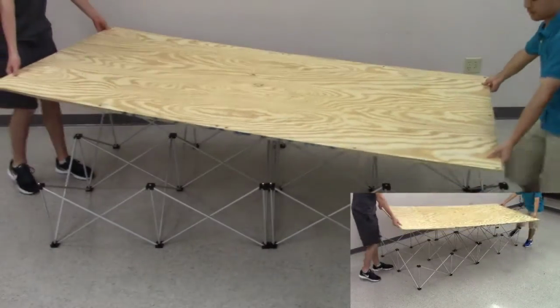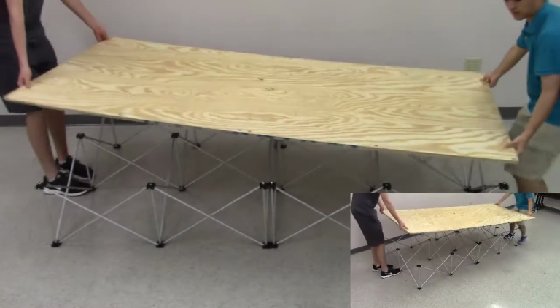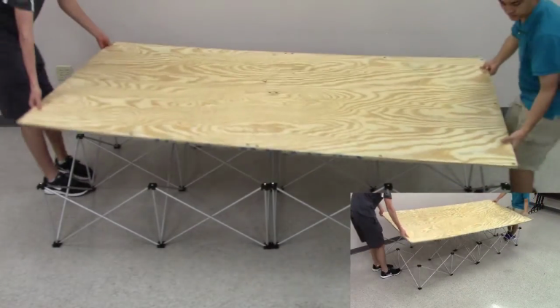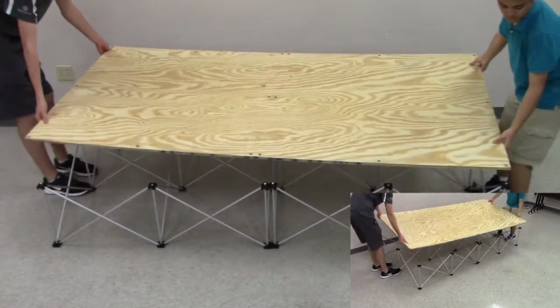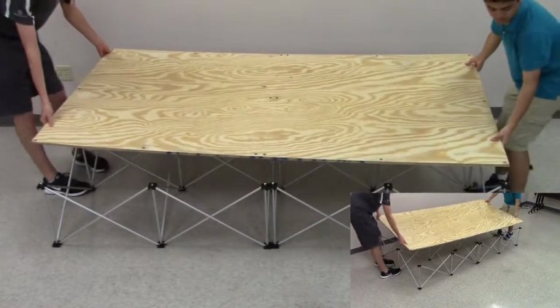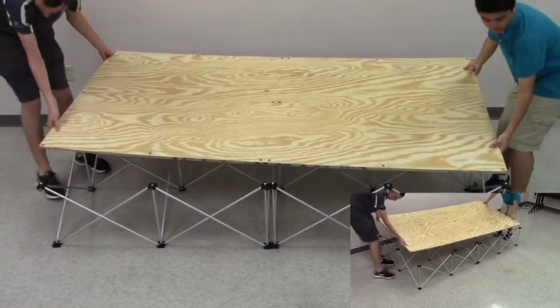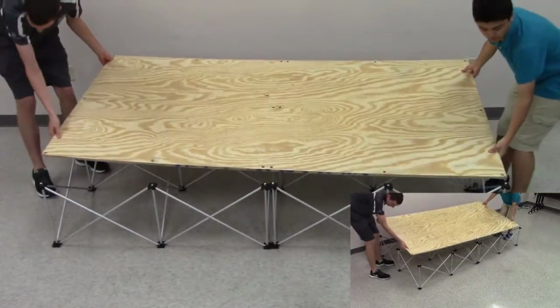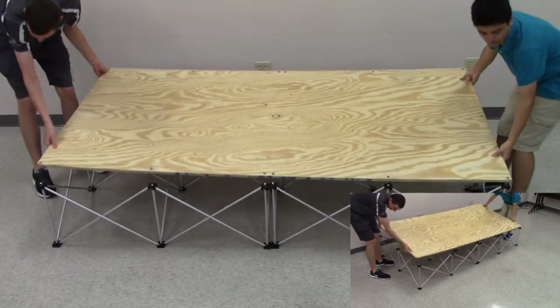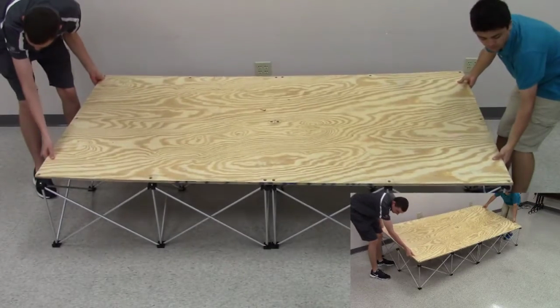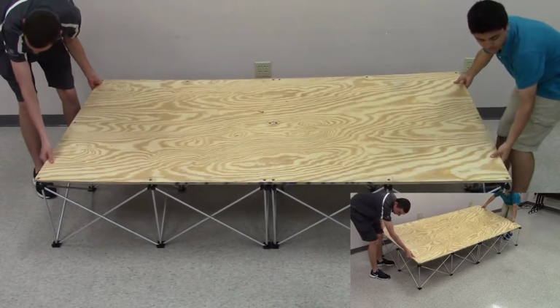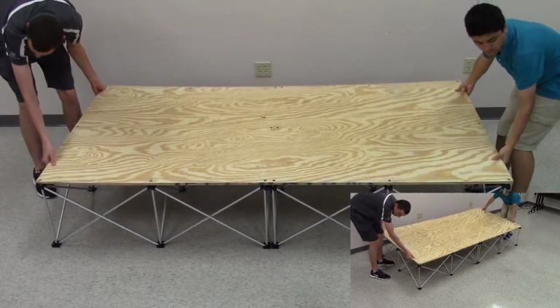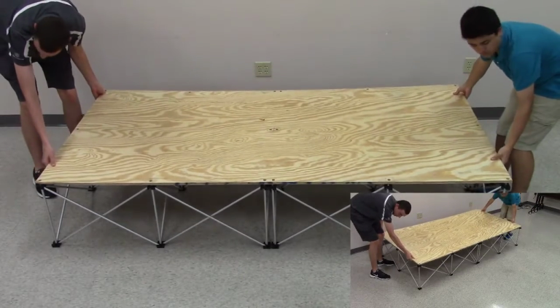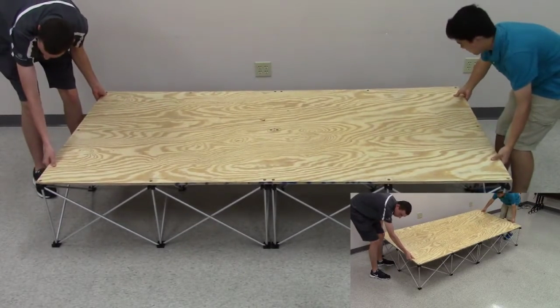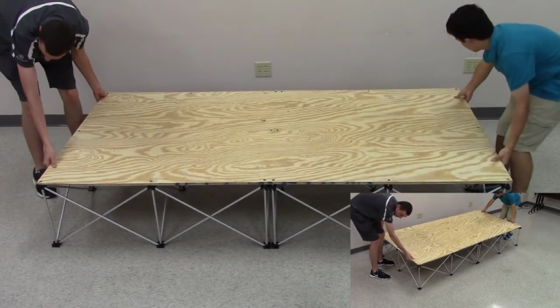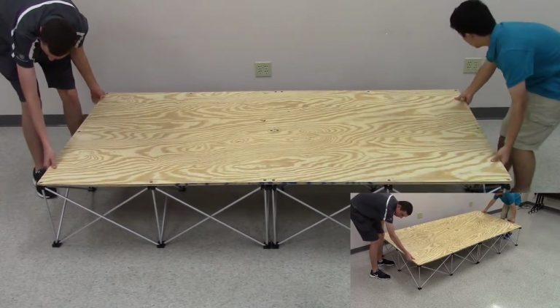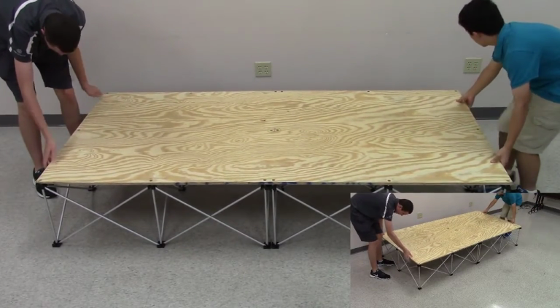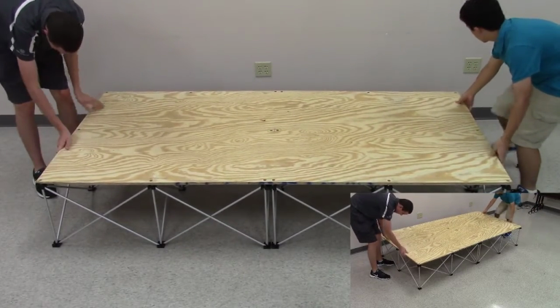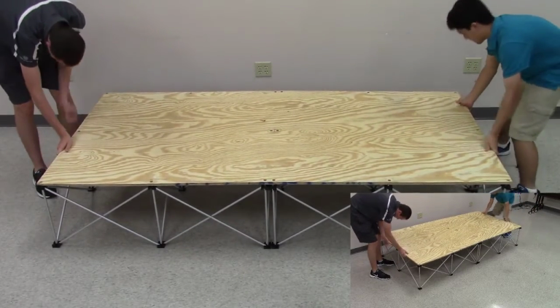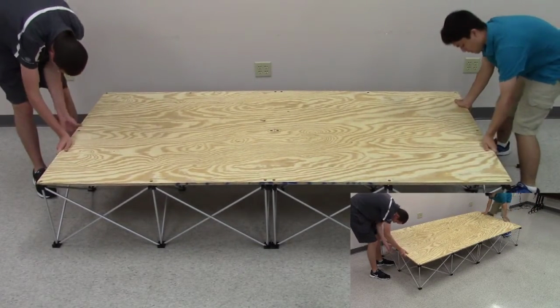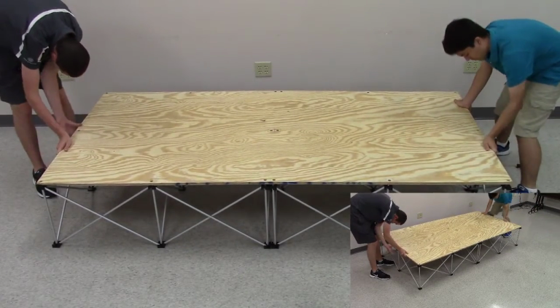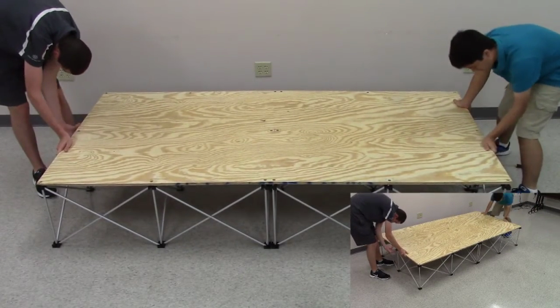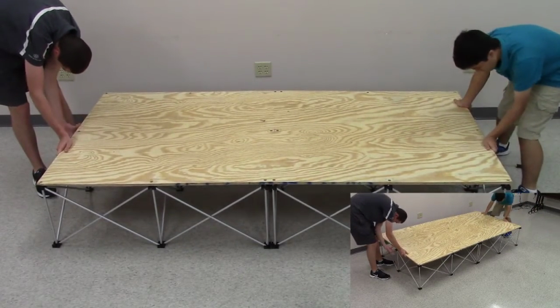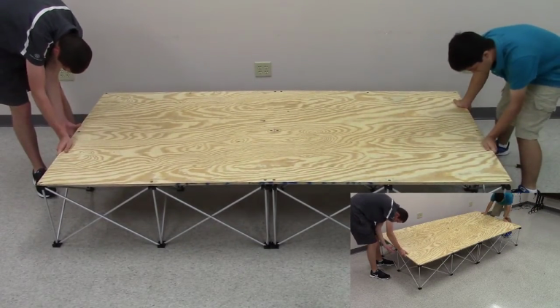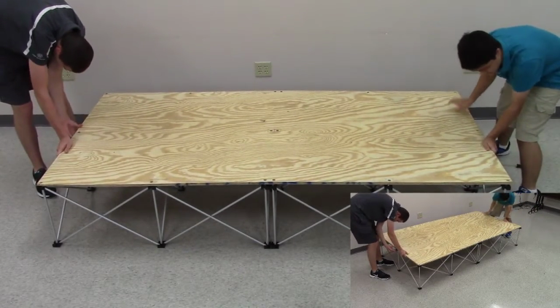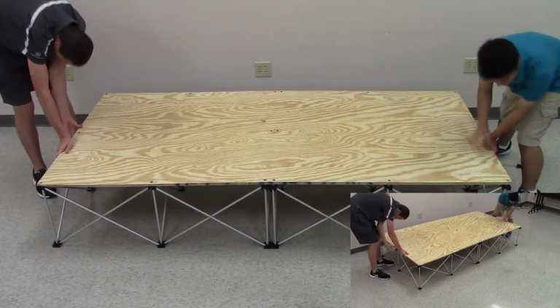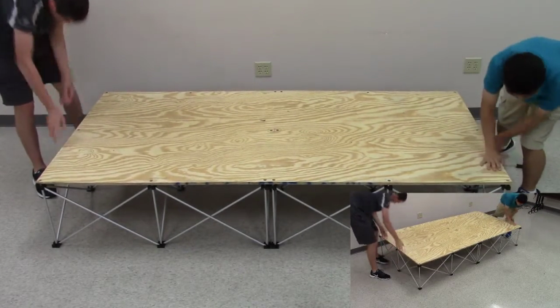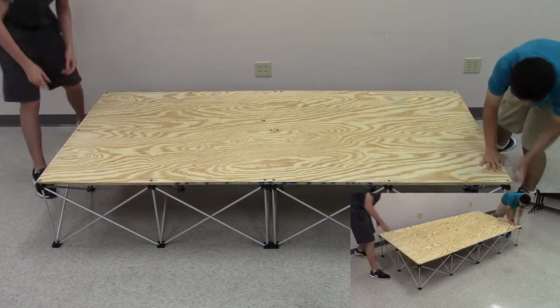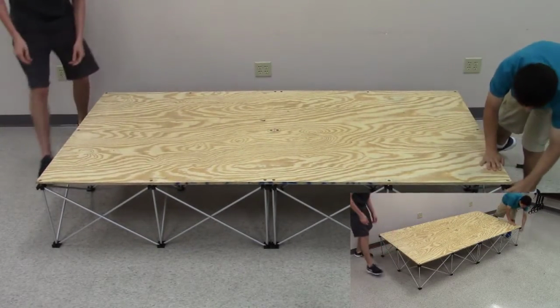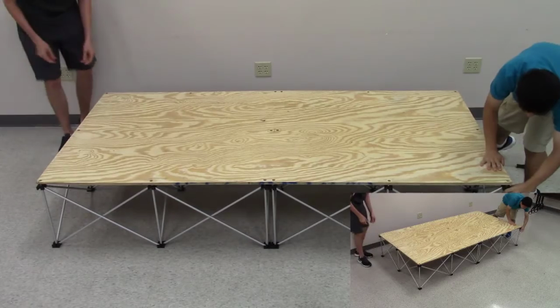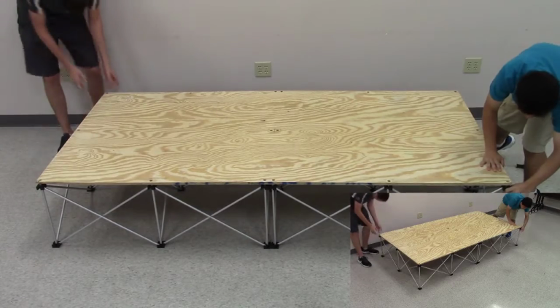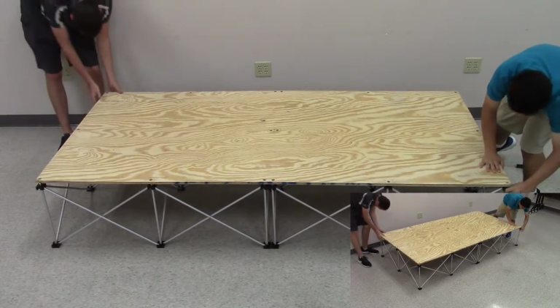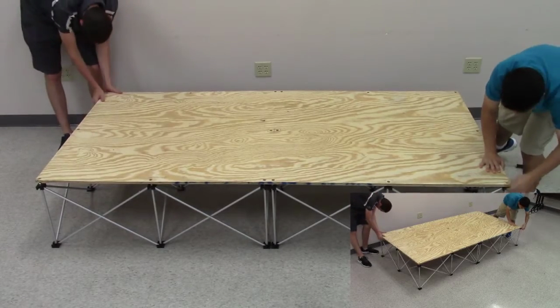With that done, we place a large plywood surface on top. Make sure that the holes already in the plywood line up with the inserts in the field razors.